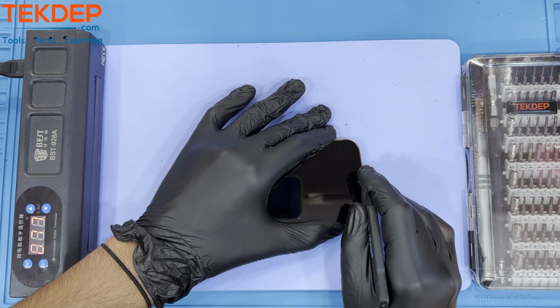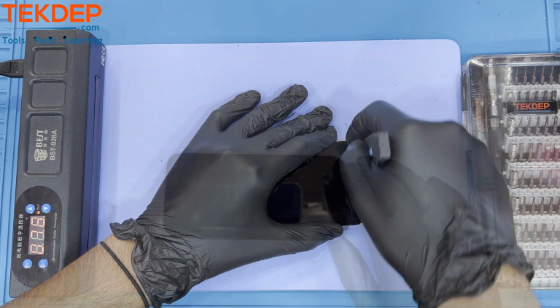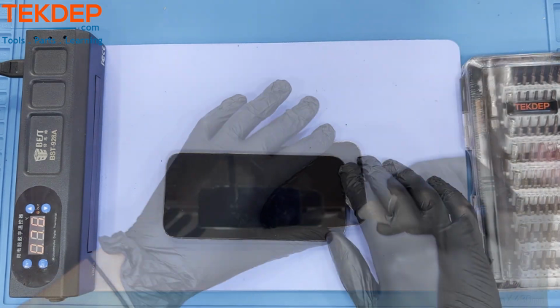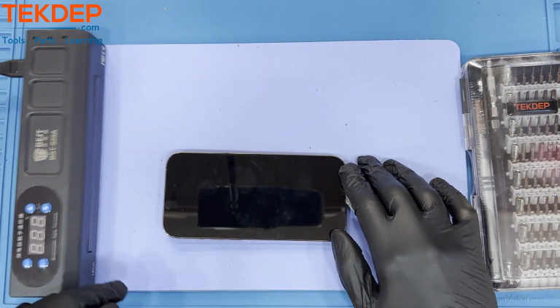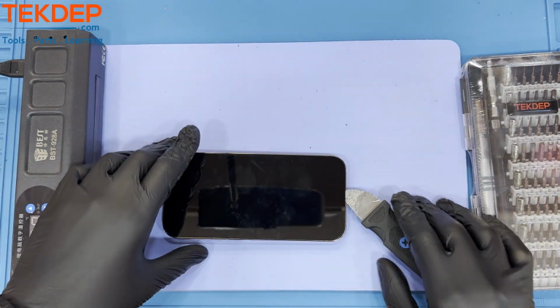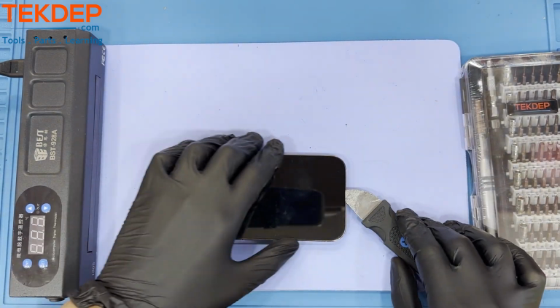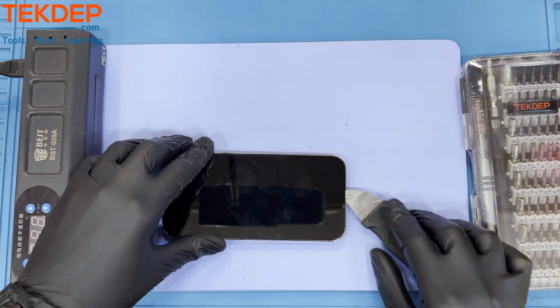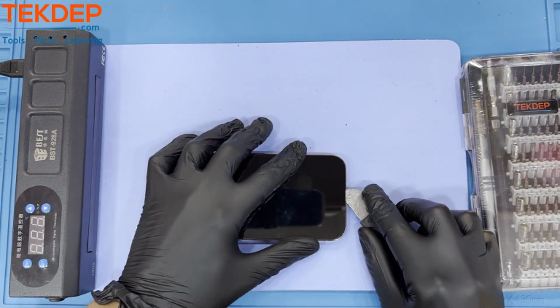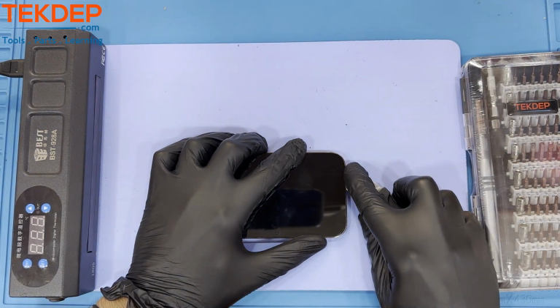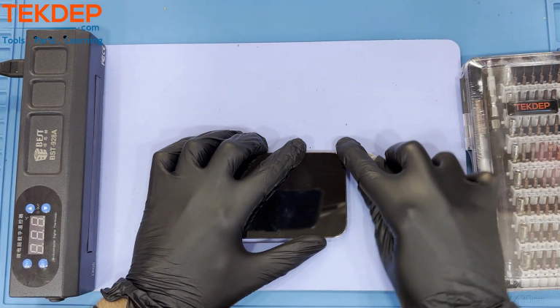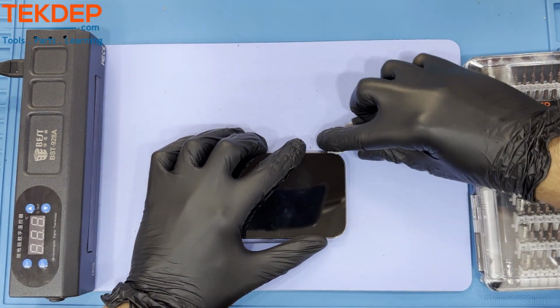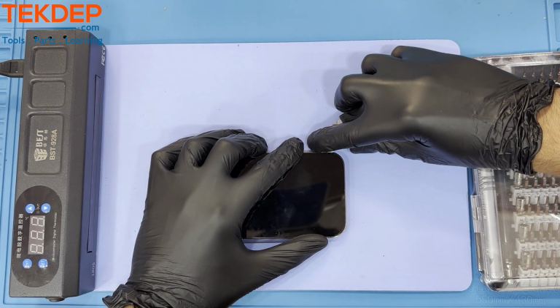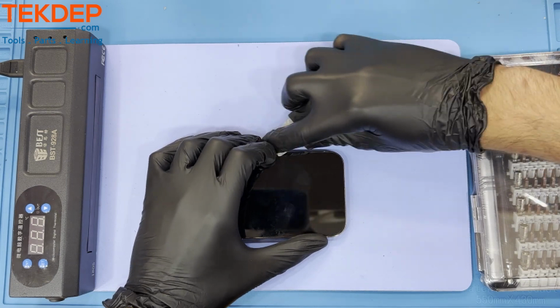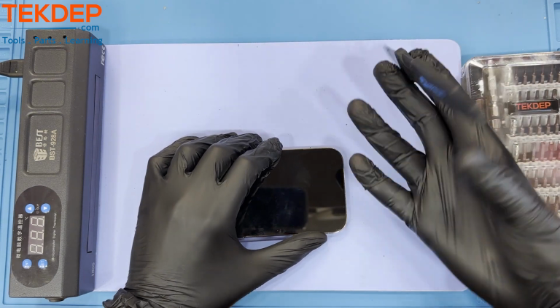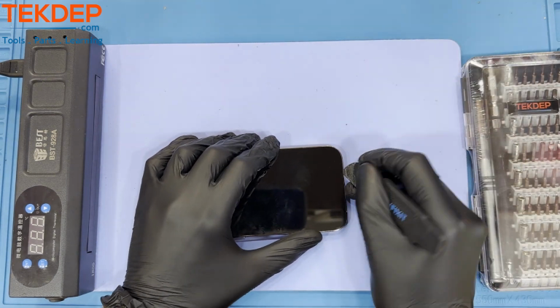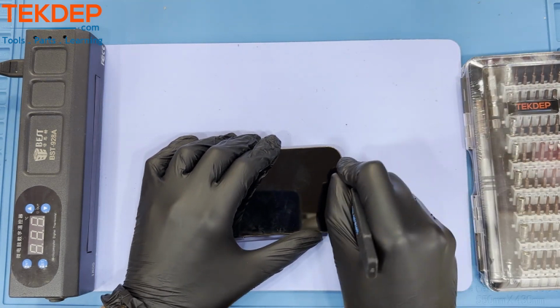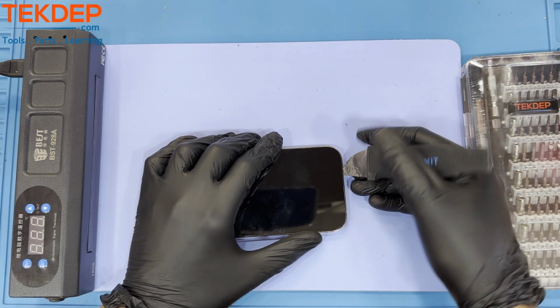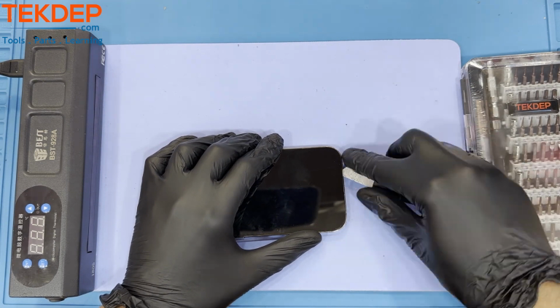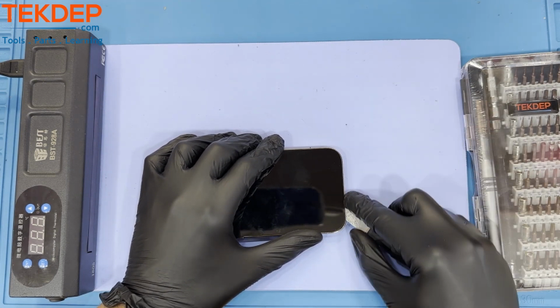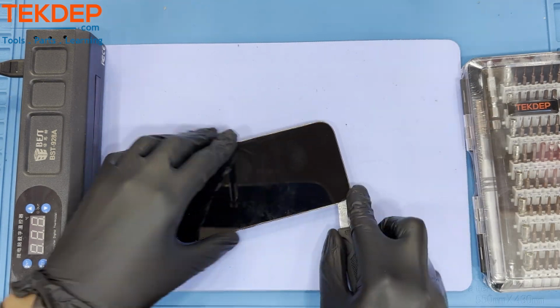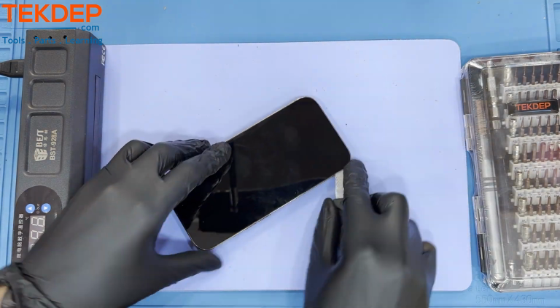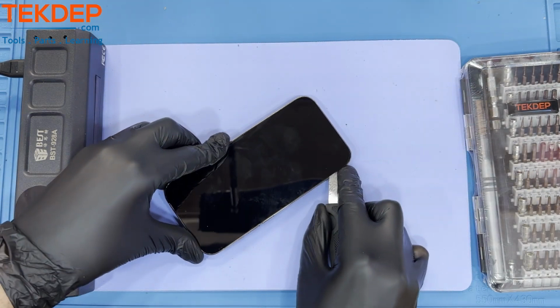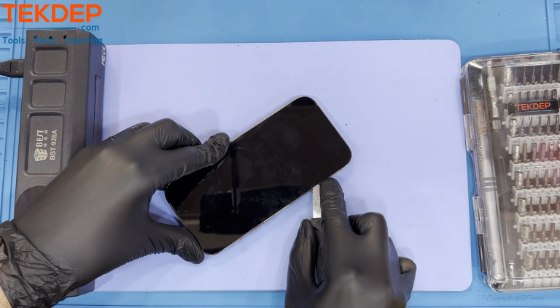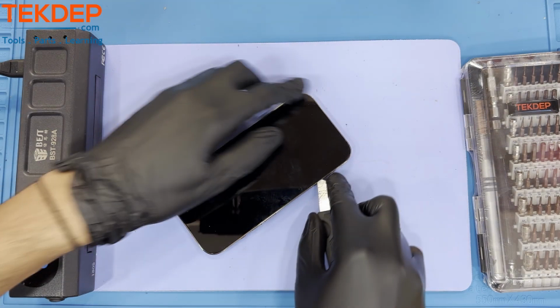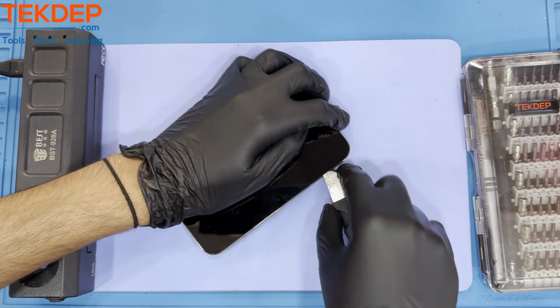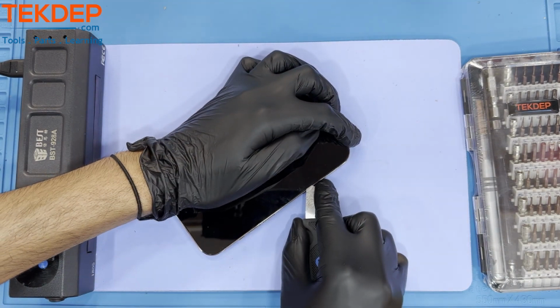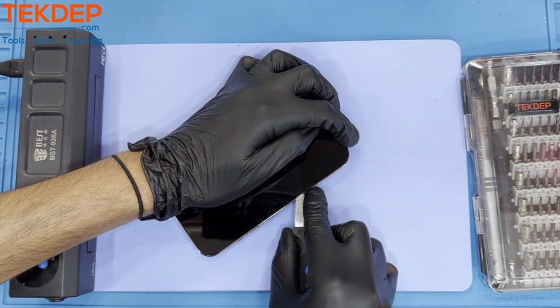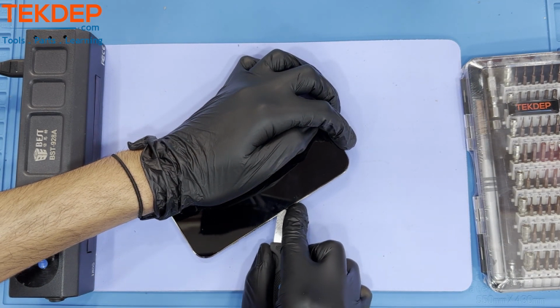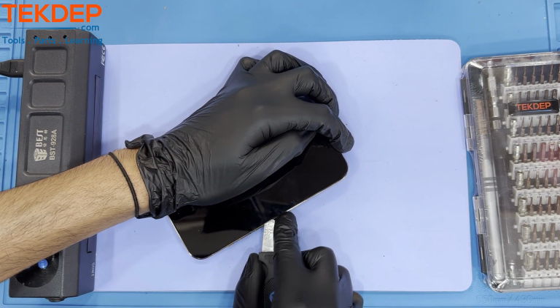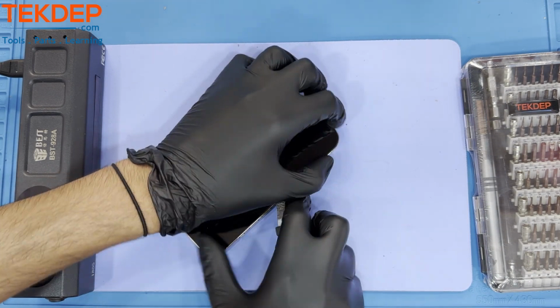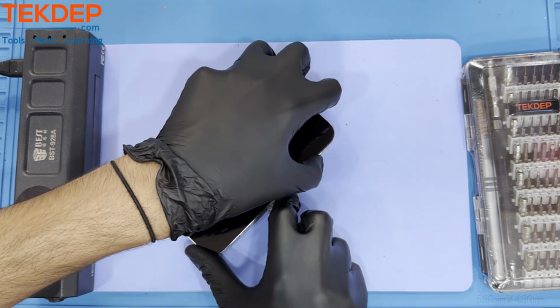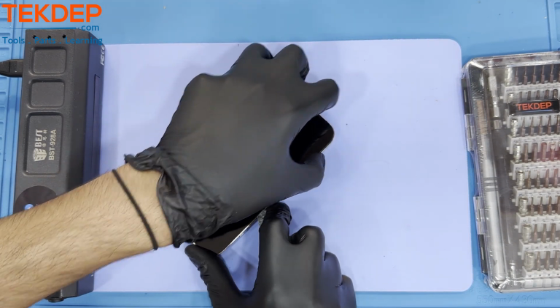Now using a pick, we will separate the screen from the housing carefully so as to not damage the LCD or glass. Move along the edges and be careful to not go too deep with the pick, as there are many fragile cables hidden under the screen that you will not want damaged.